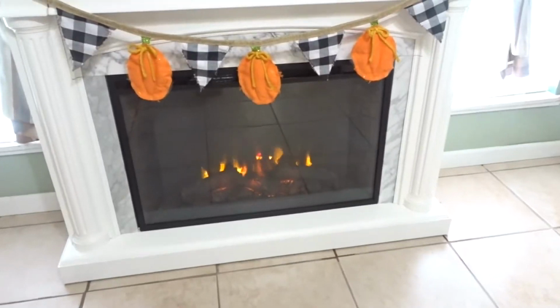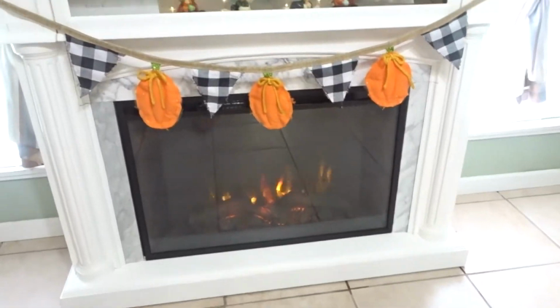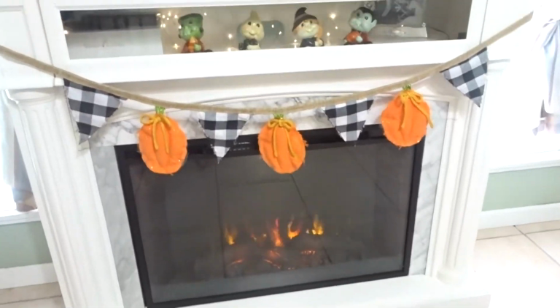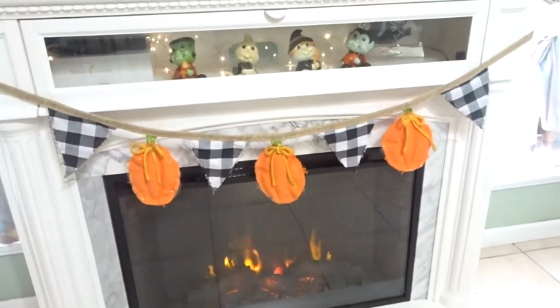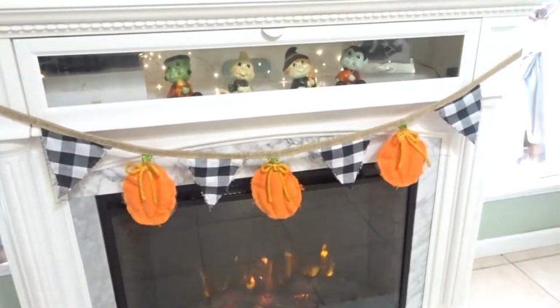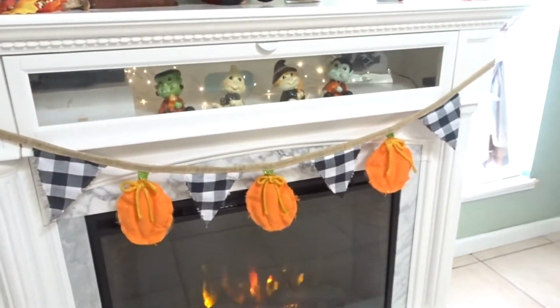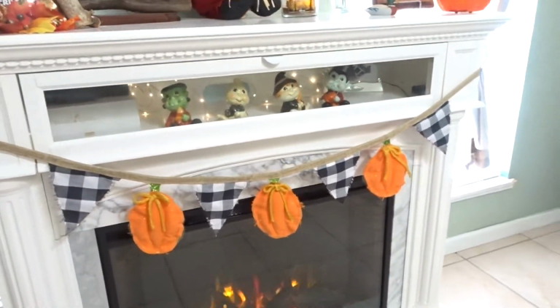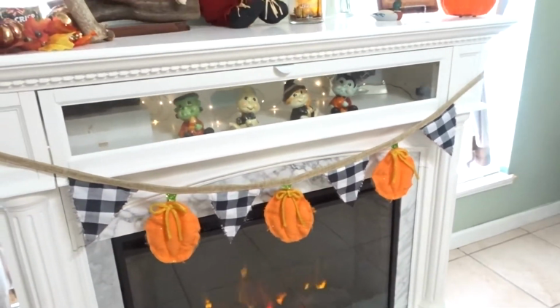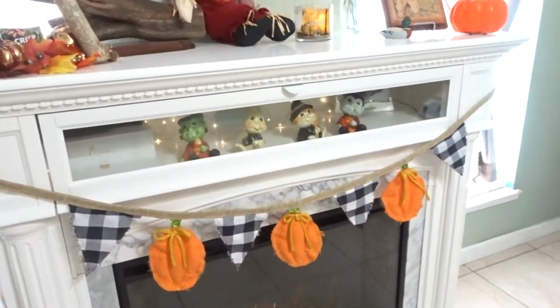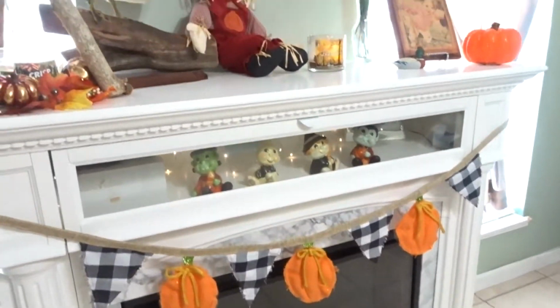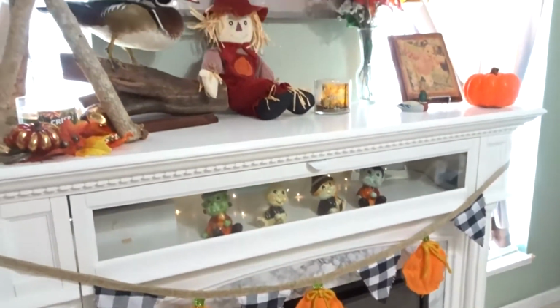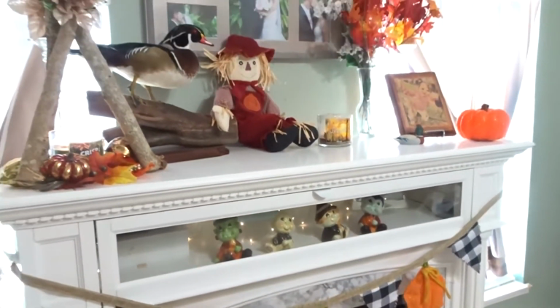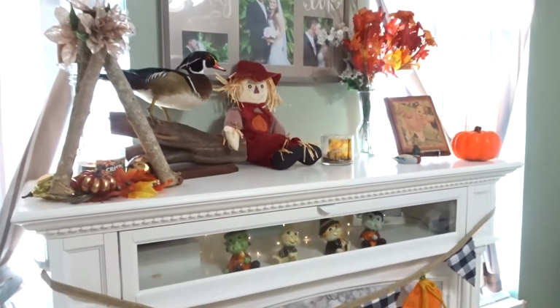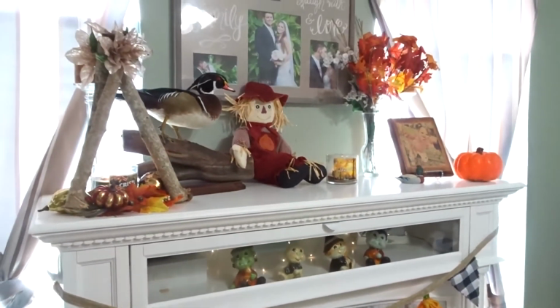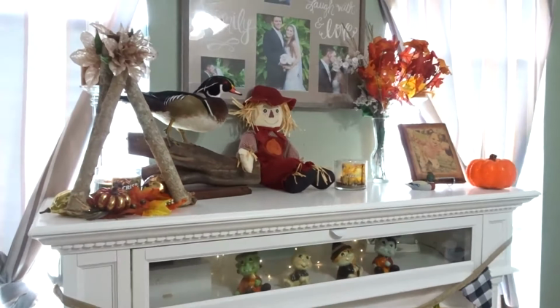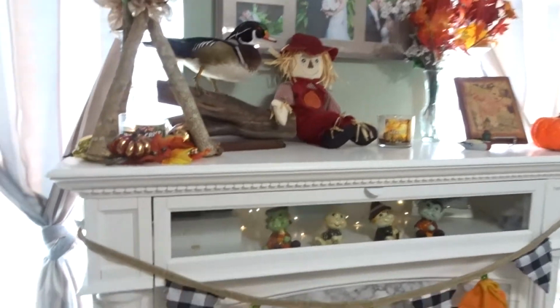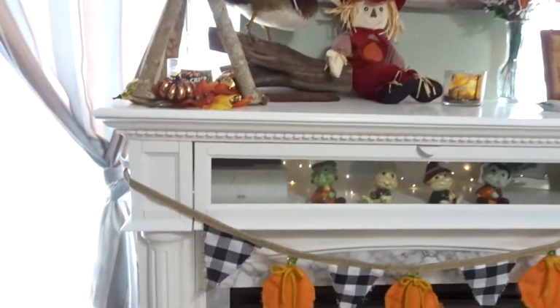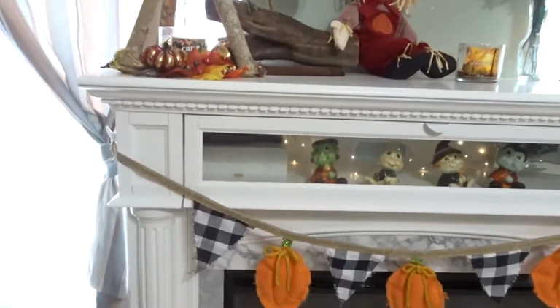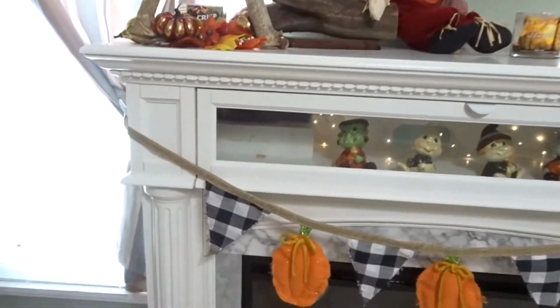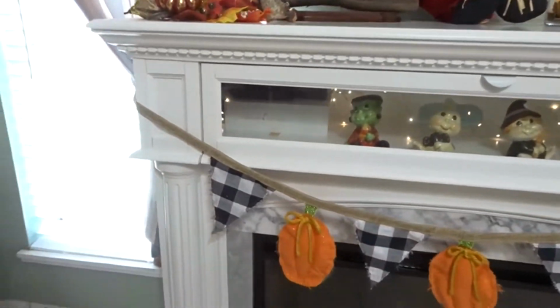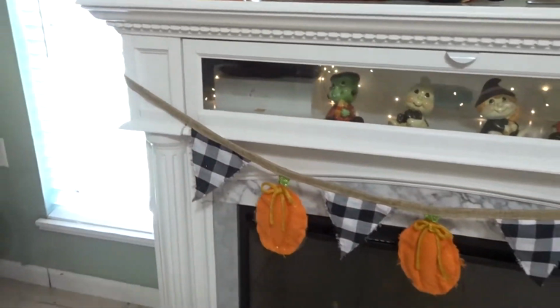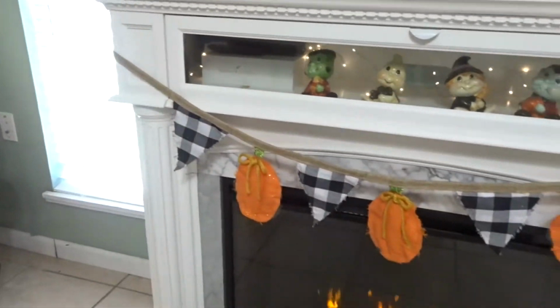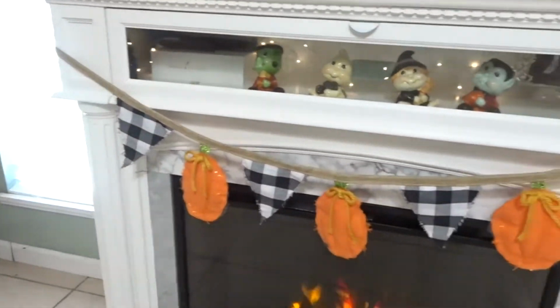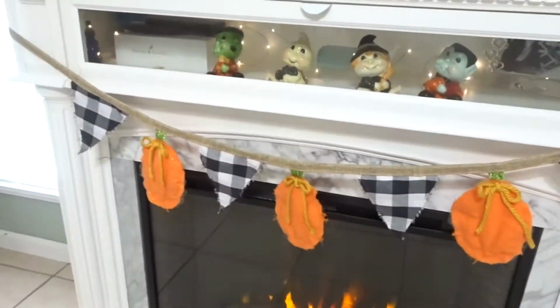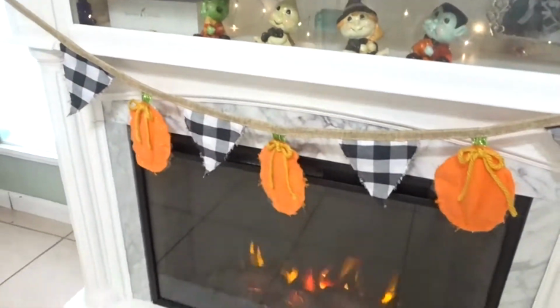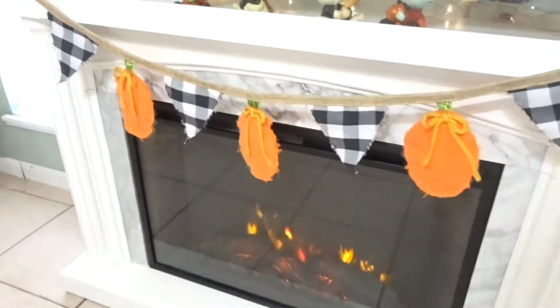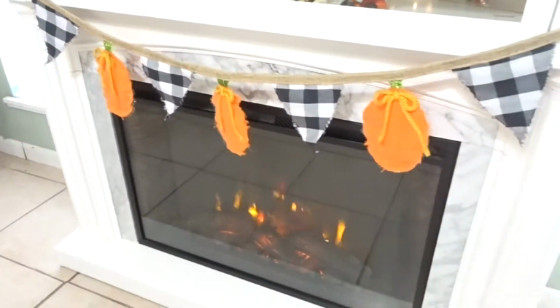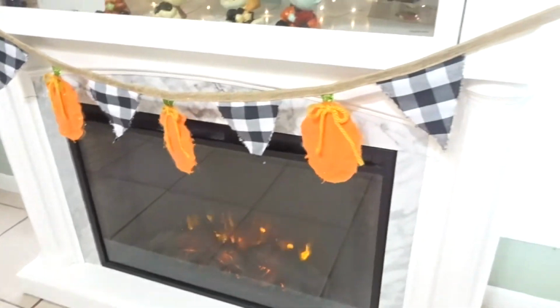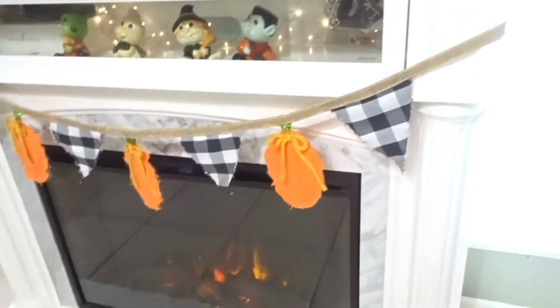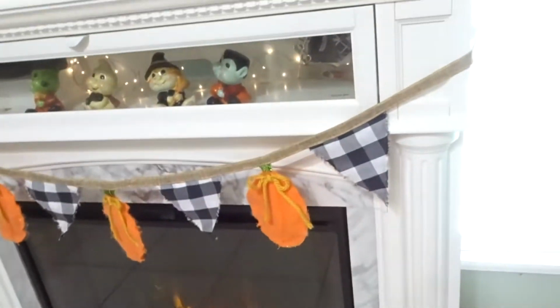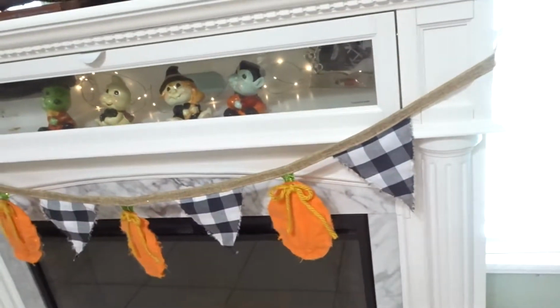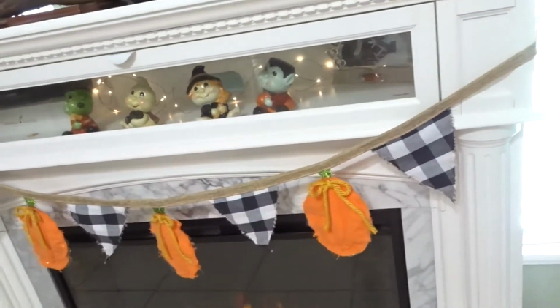Hello everybody, today I'm going to show you how to make a couple fall items for your house and we're going to start off with this beautiful banner.